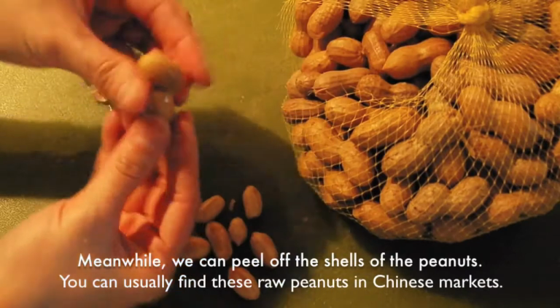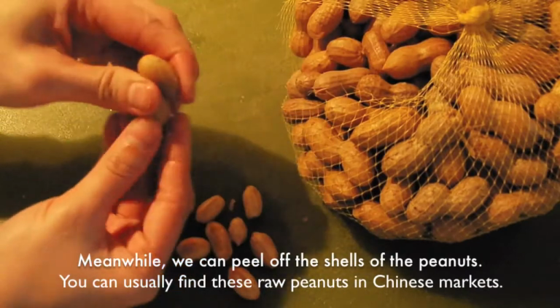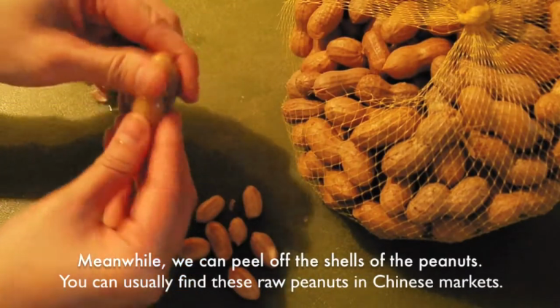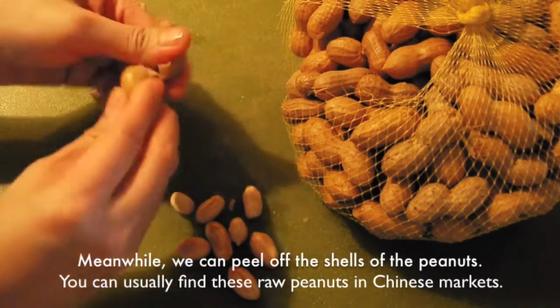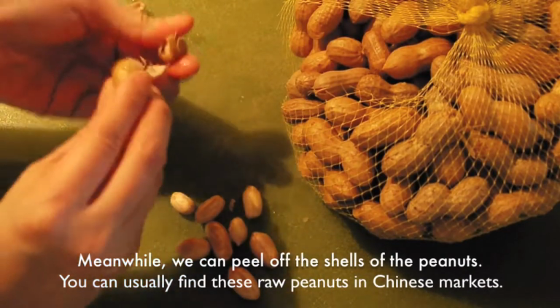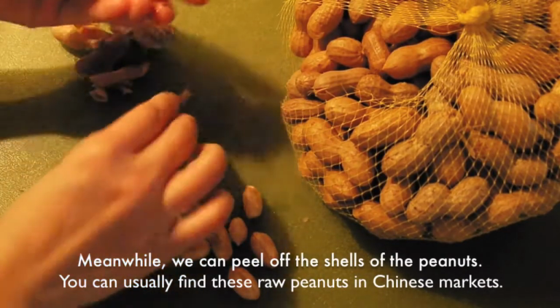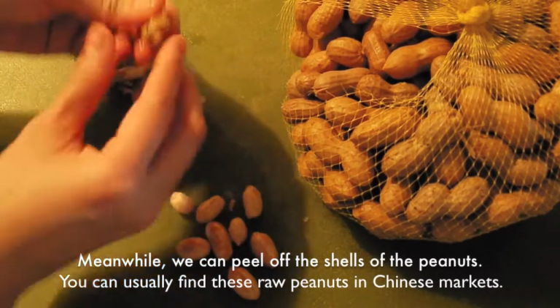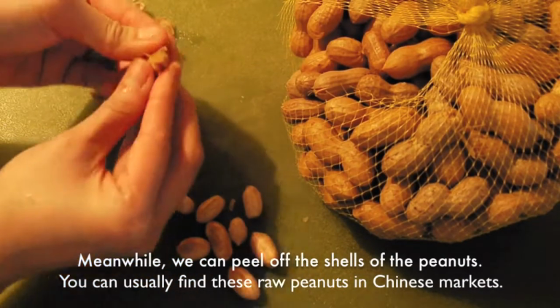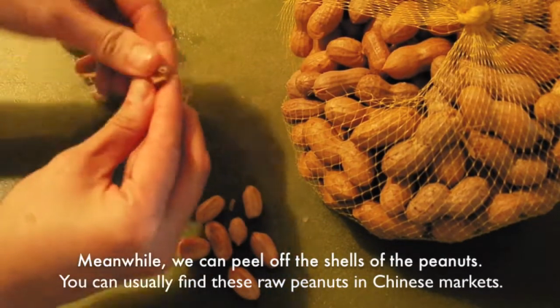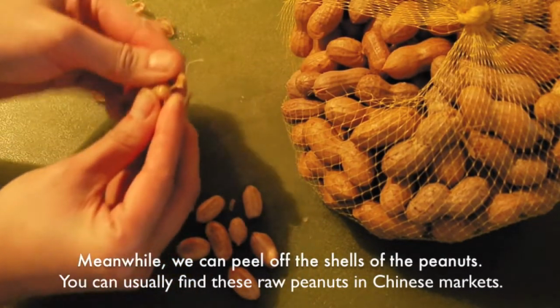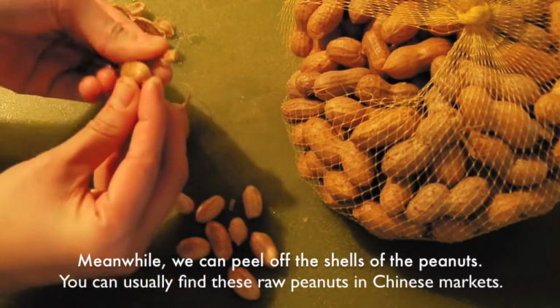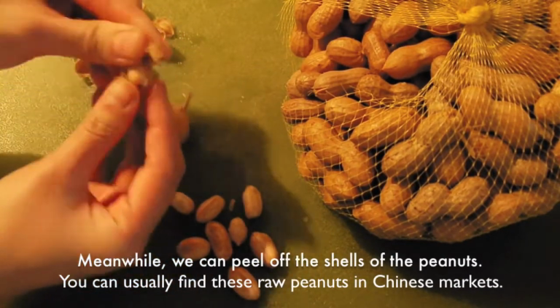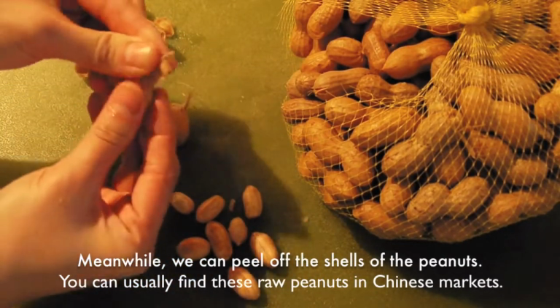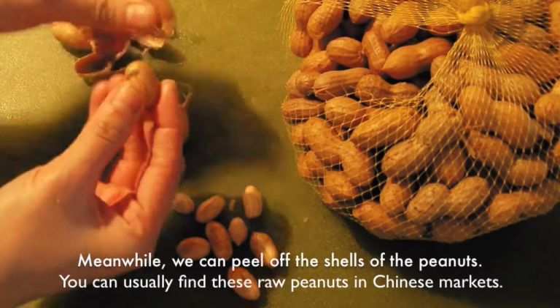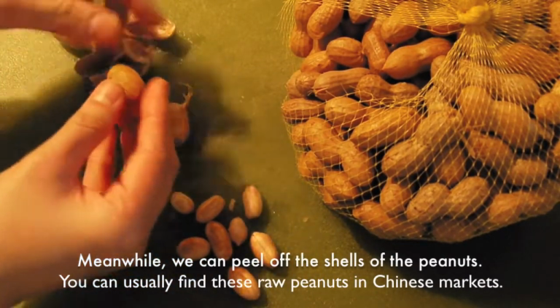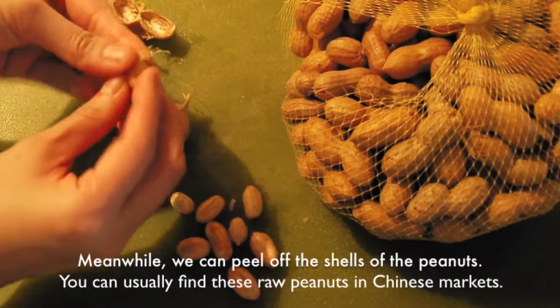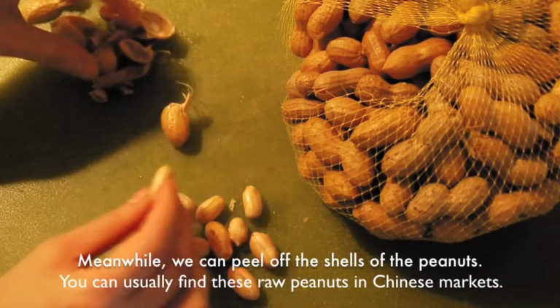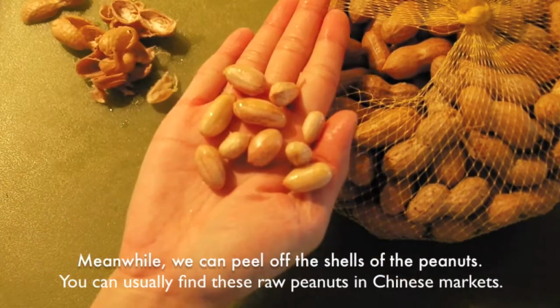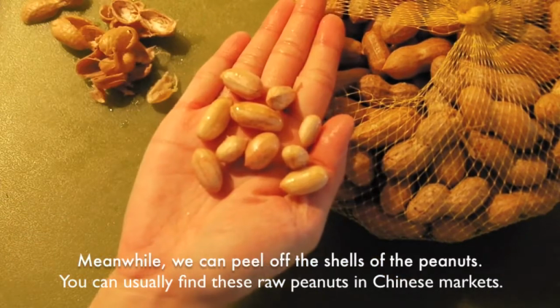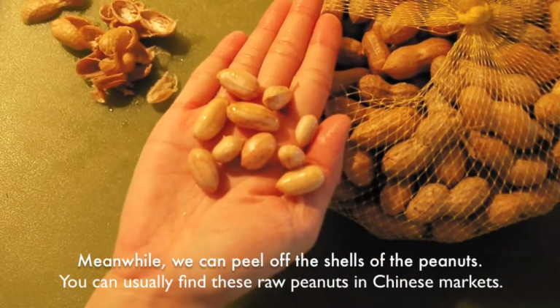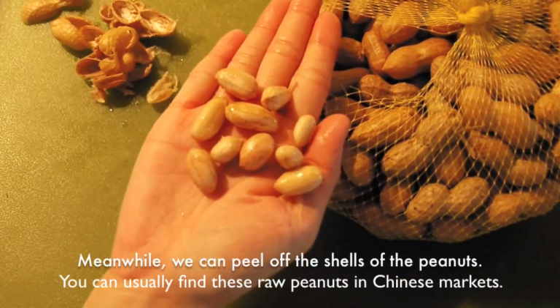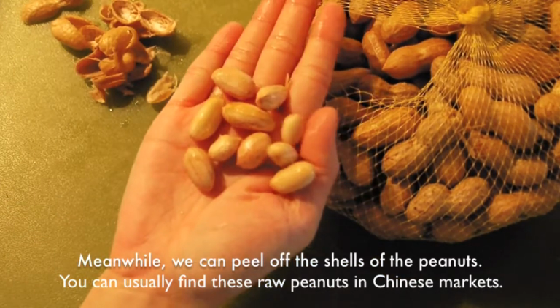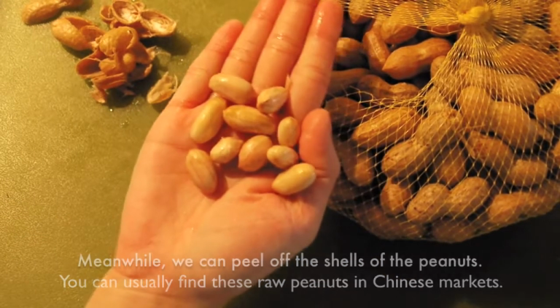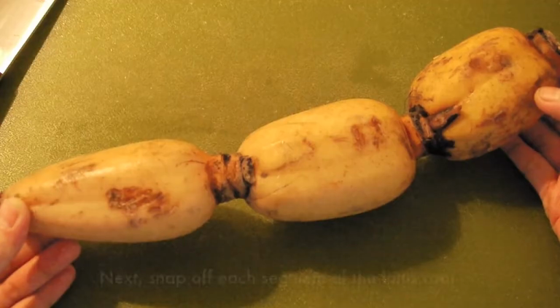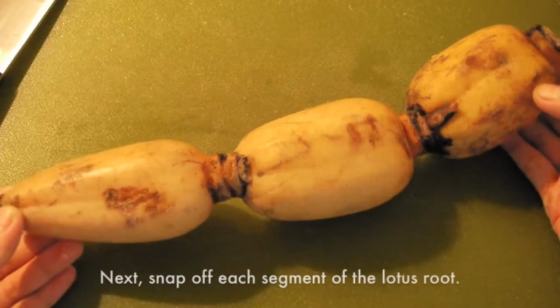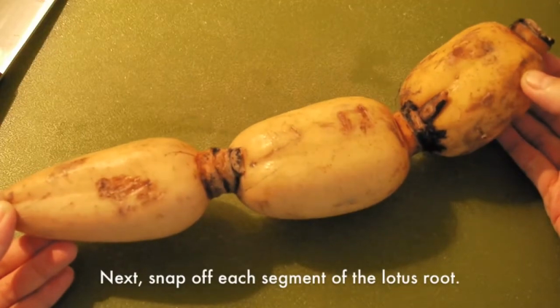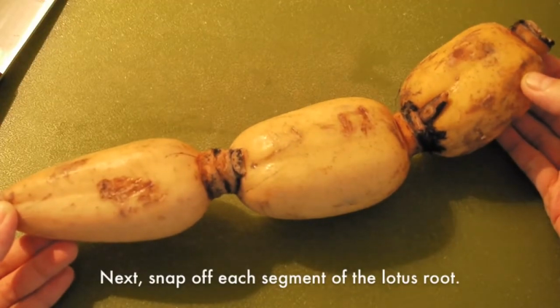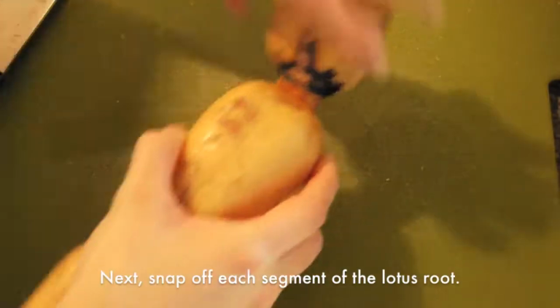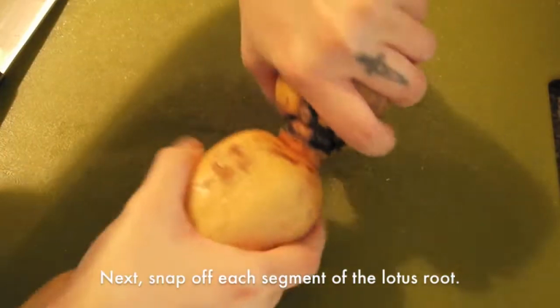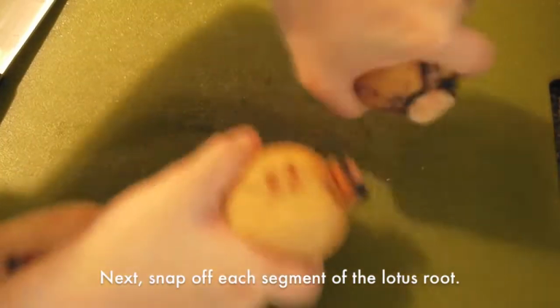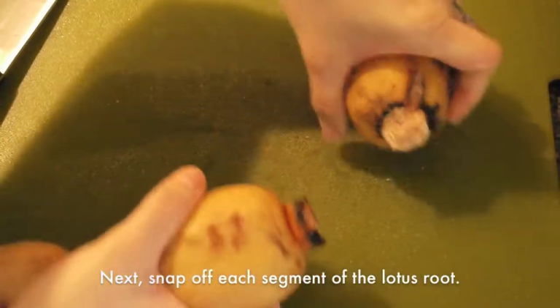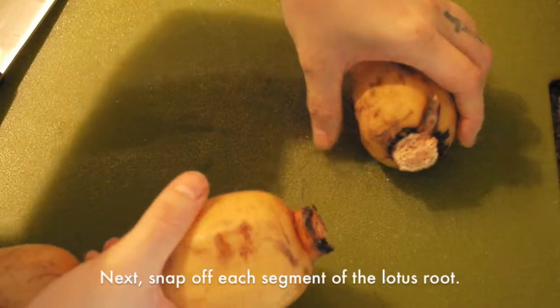Meanwhile, we can peel off the shells of the peanuts. You can usually find these raw peanuts in Chinese markets. Next, snap off each segment of the lotus roots.